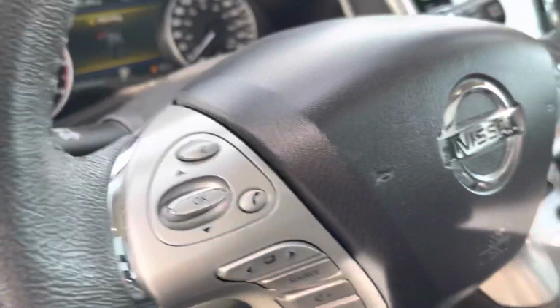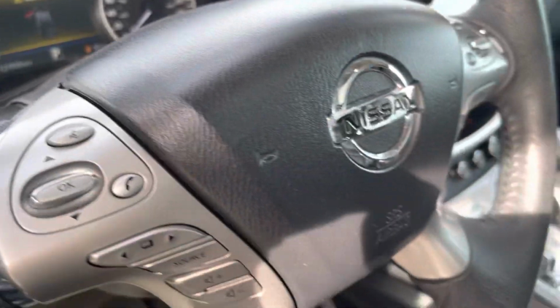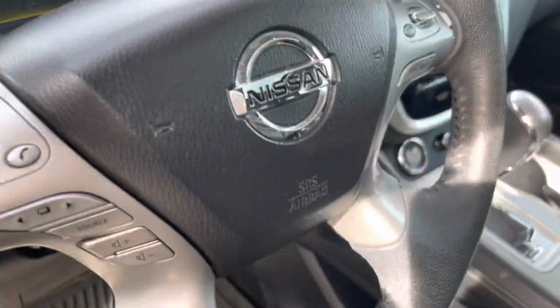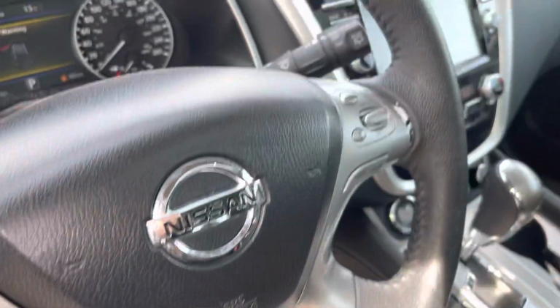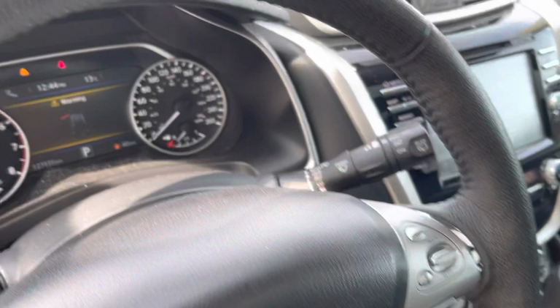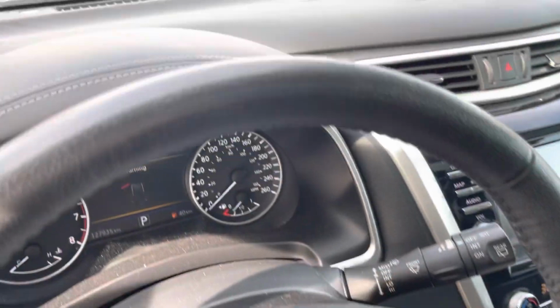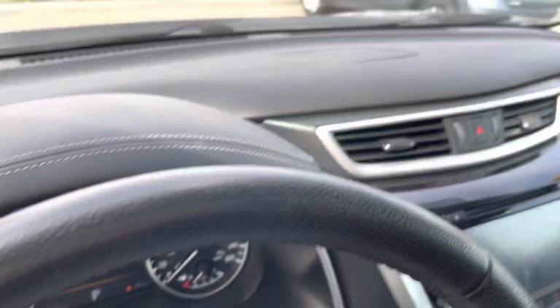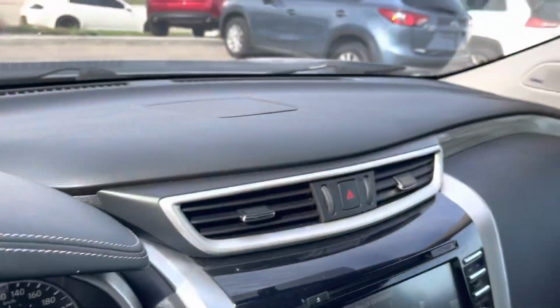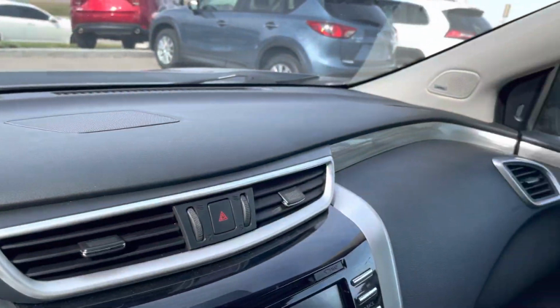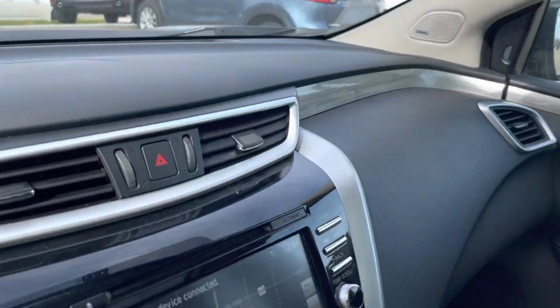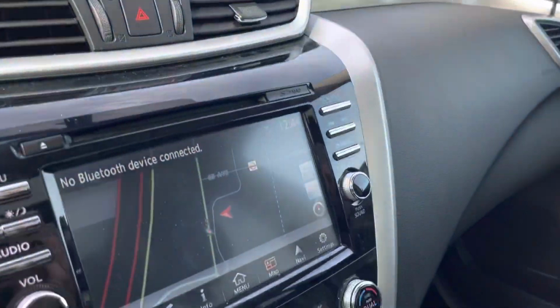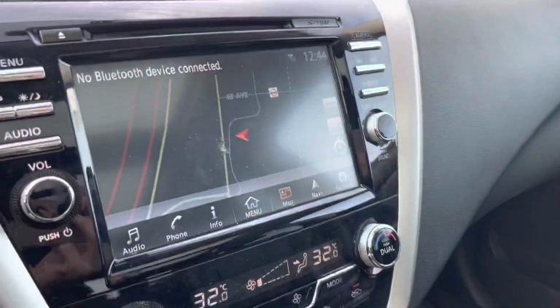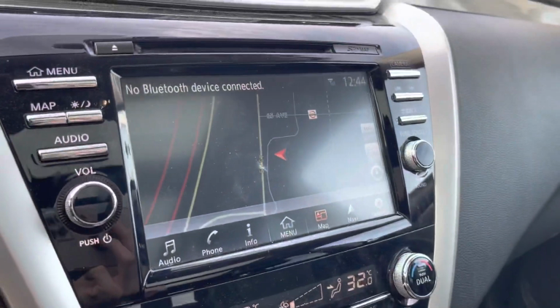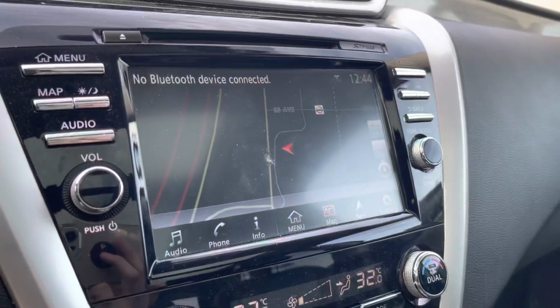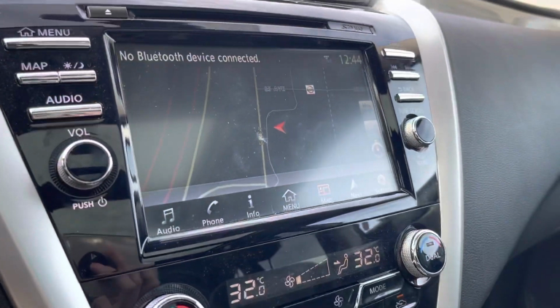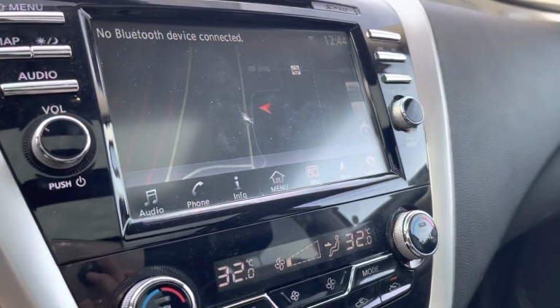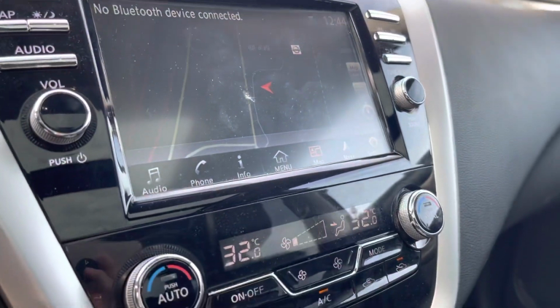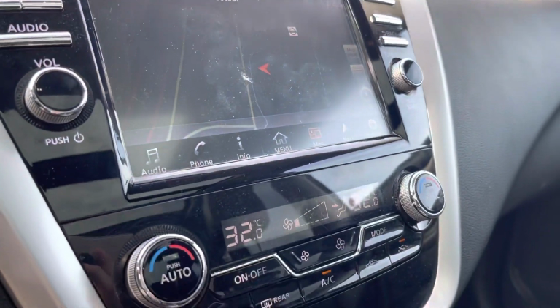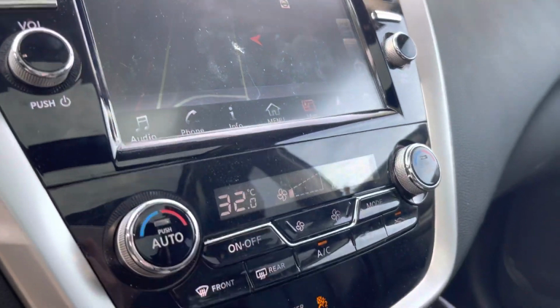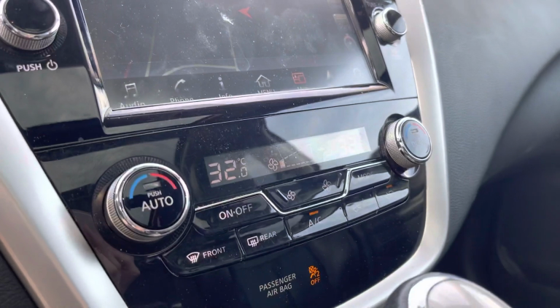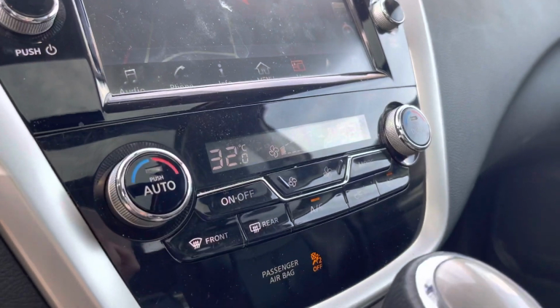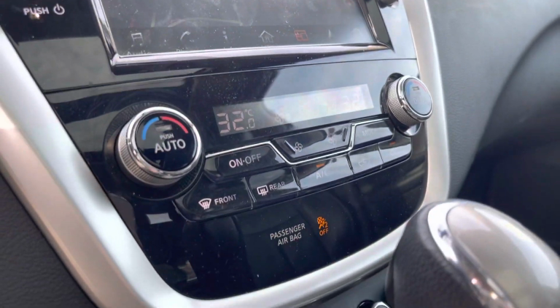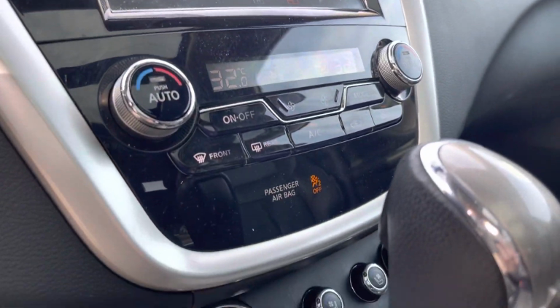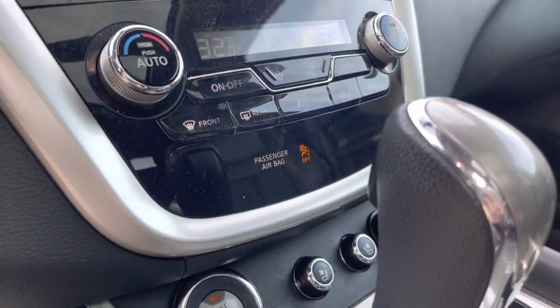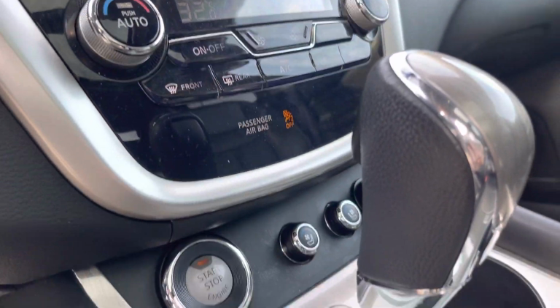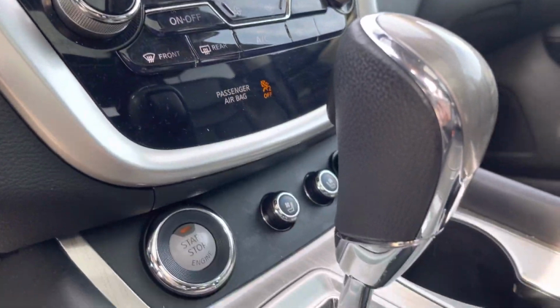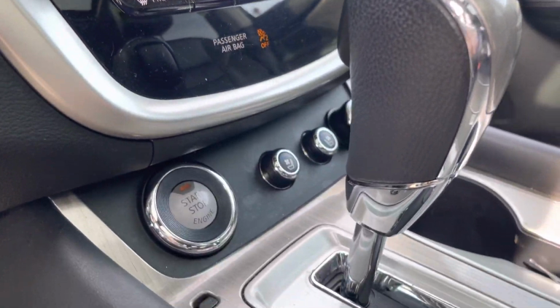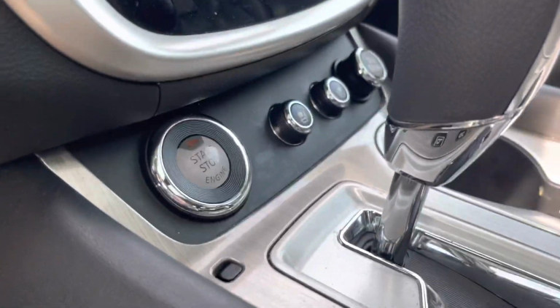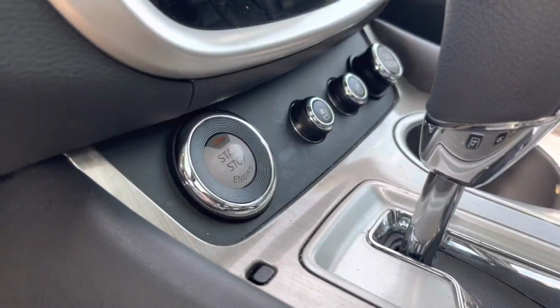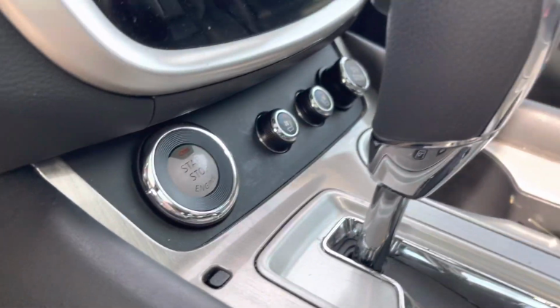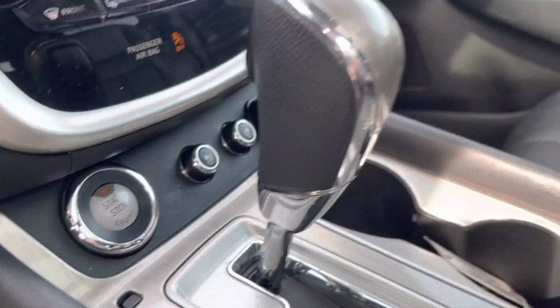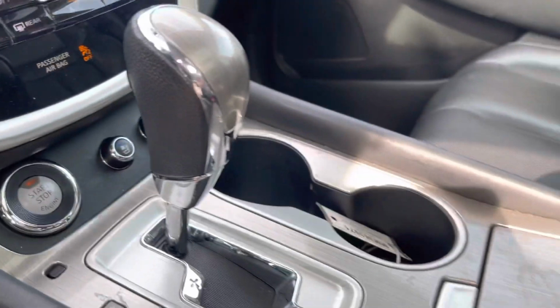You got a heated steering wheel, dual zone climate control, heated and cooled seats, and a touchscreen infotainment system that's going to show you your navigation, backup camera, 360 view camera, and all the Bluetooth connectivity settings.